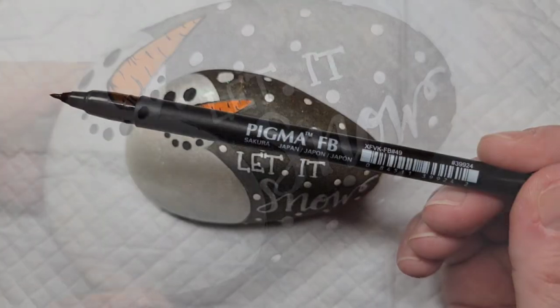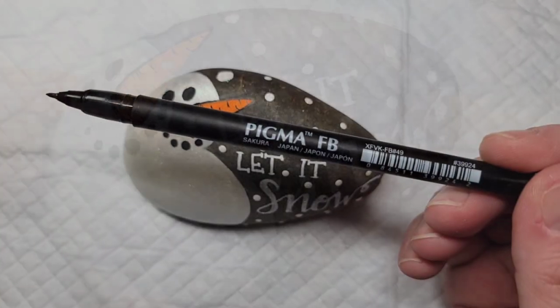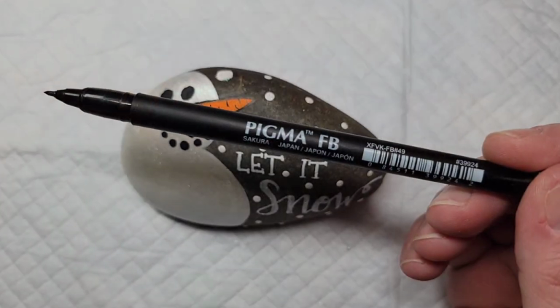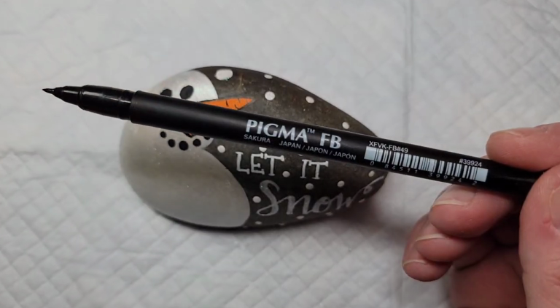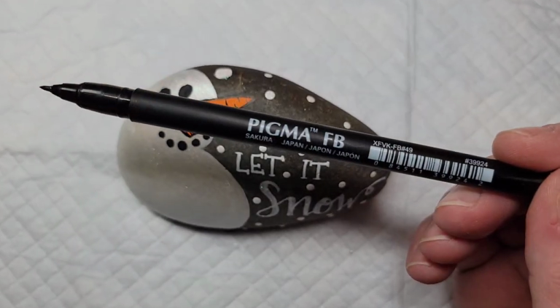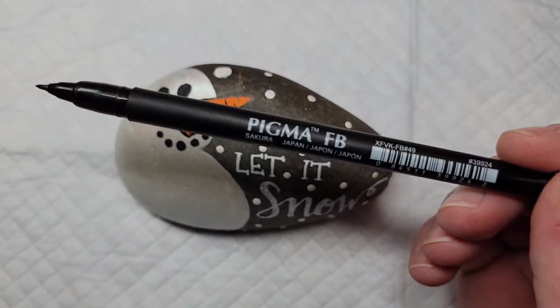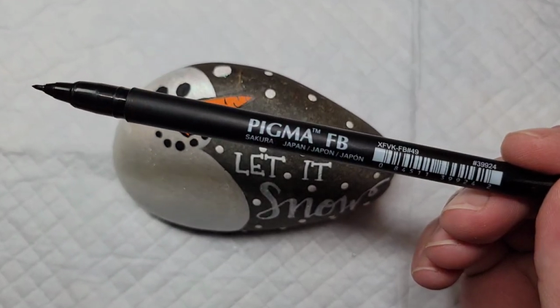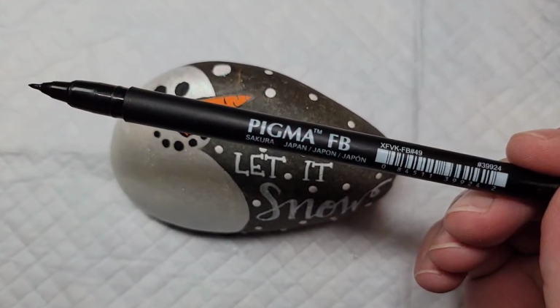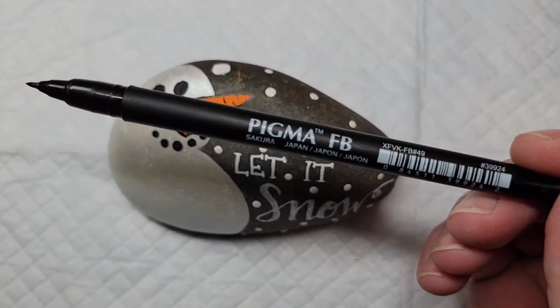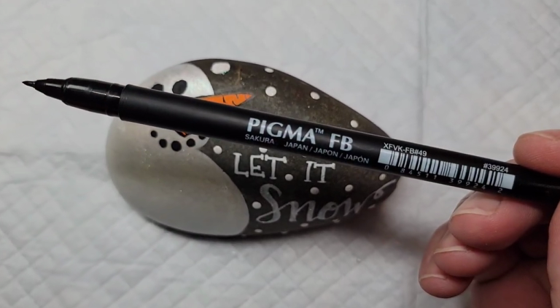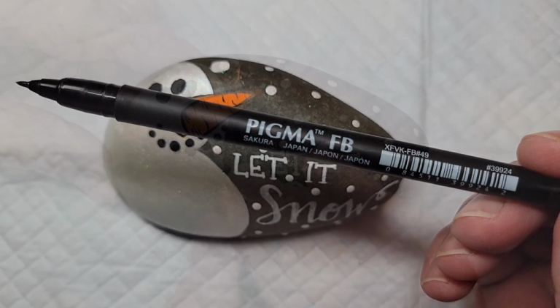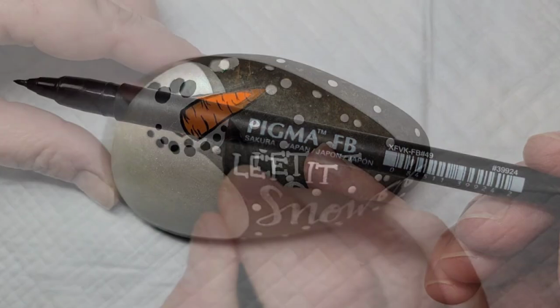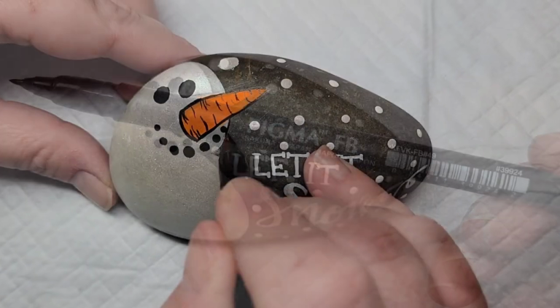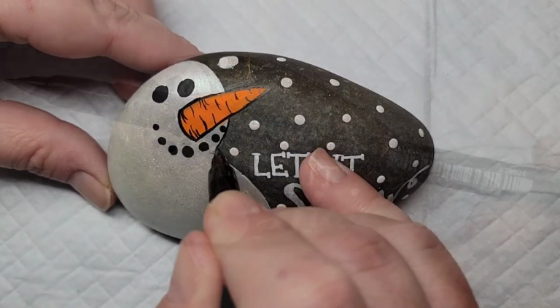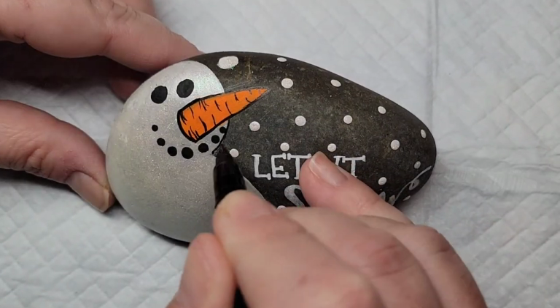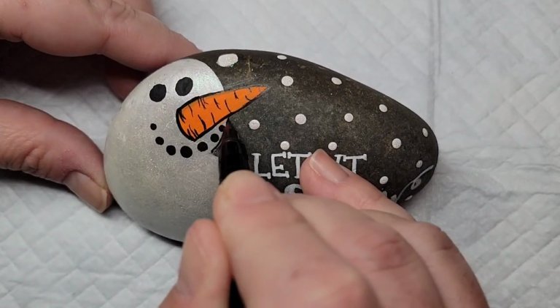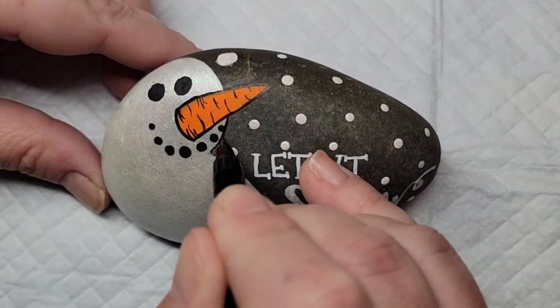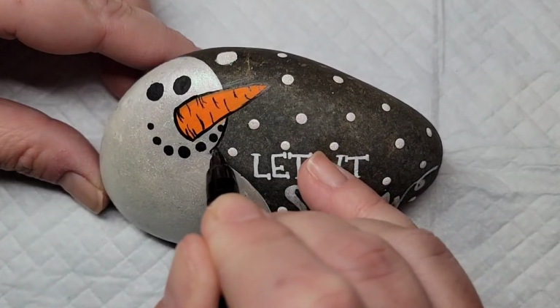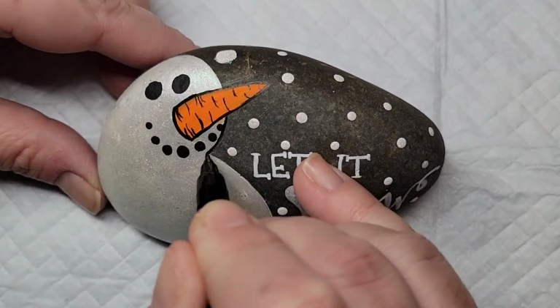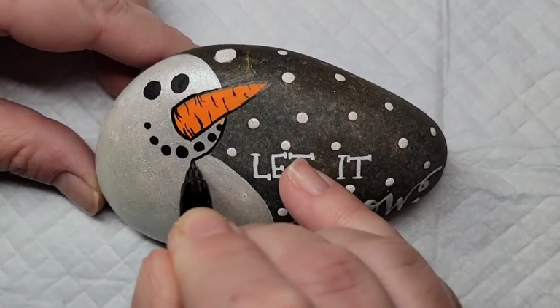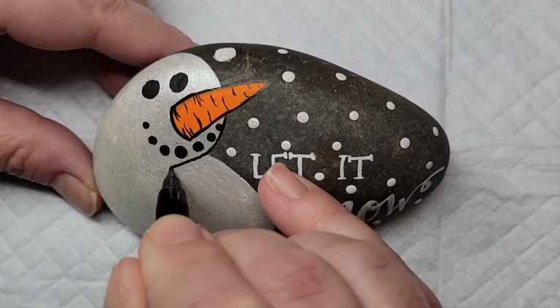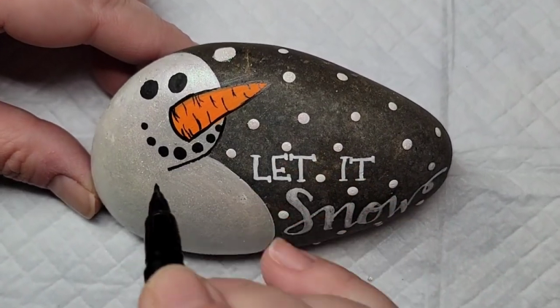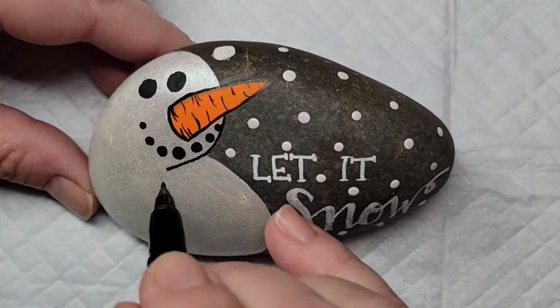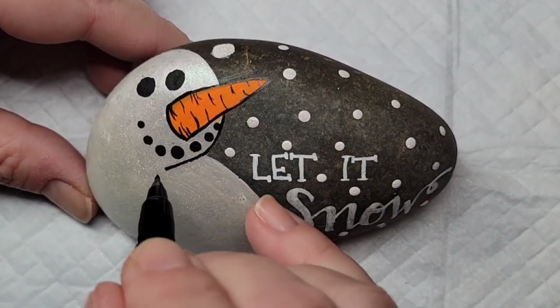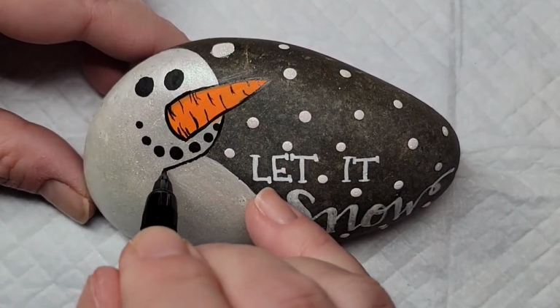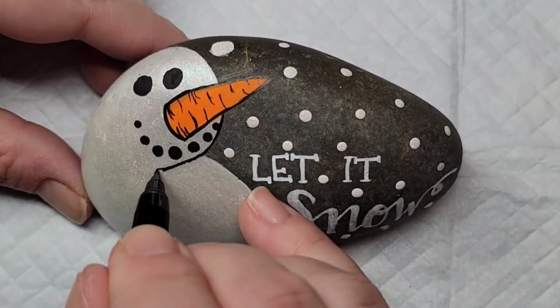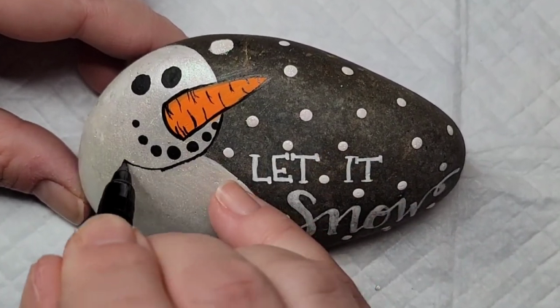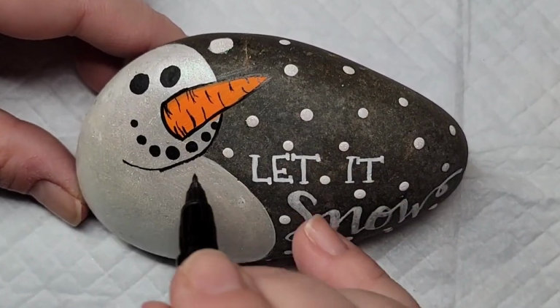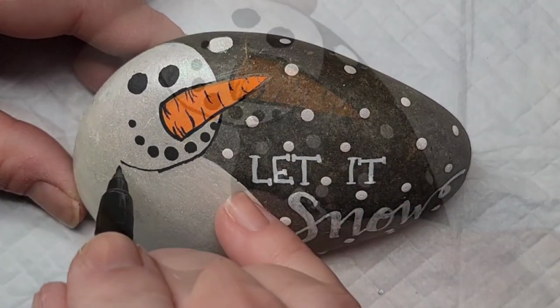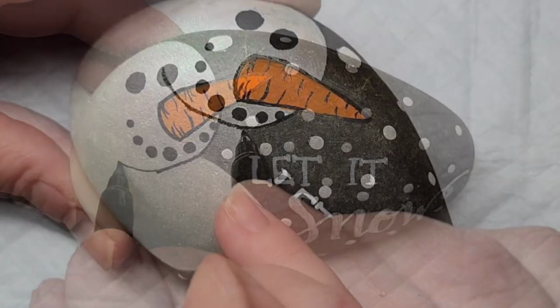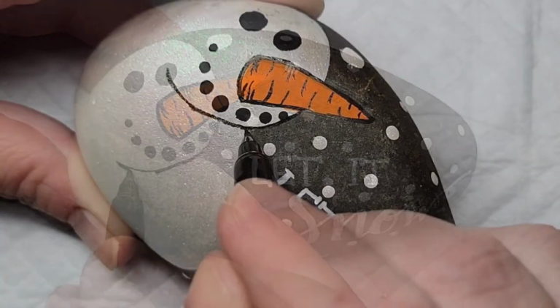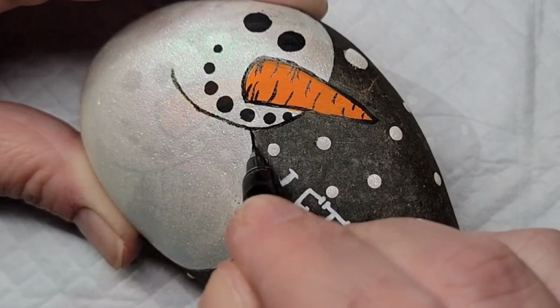Now I'm going to circle back around to that Sakura Pigma brush pen and just outline the entire snowman and give a little bit more shape to his head.